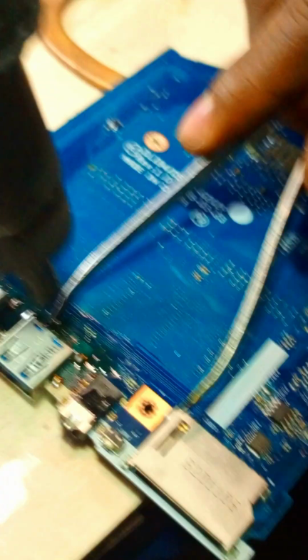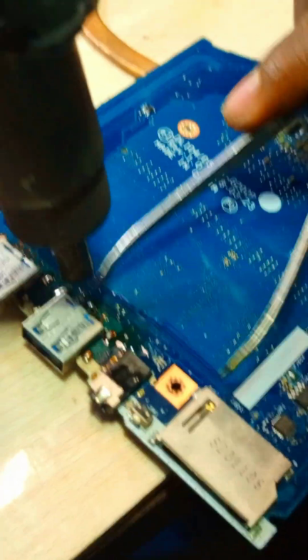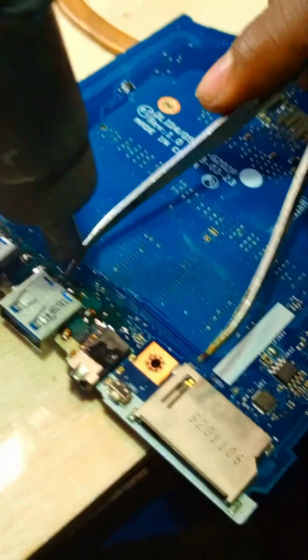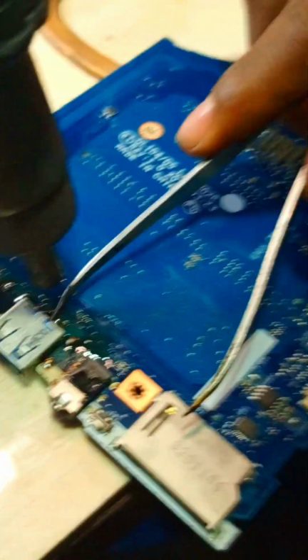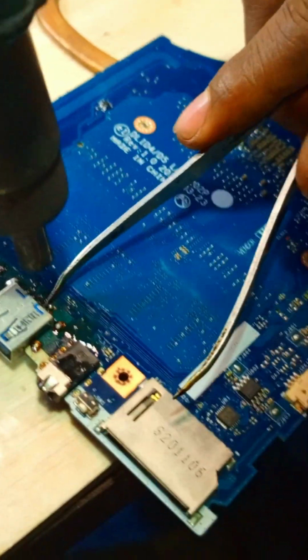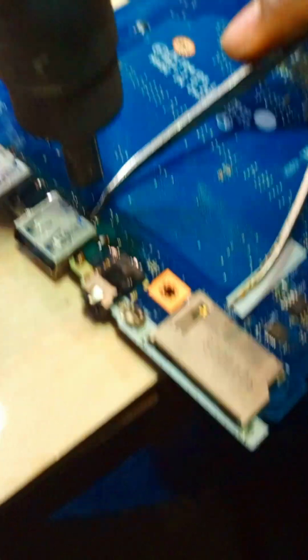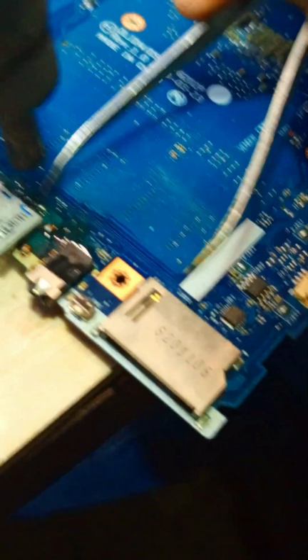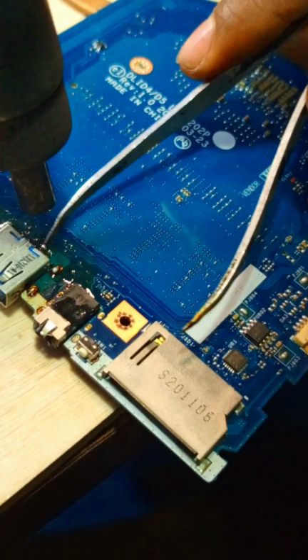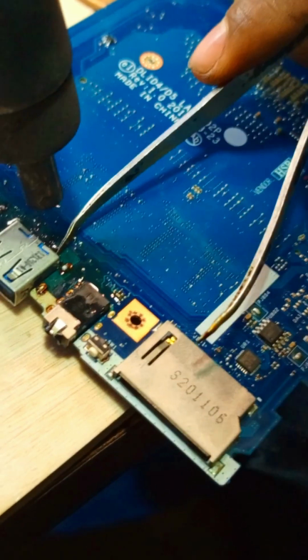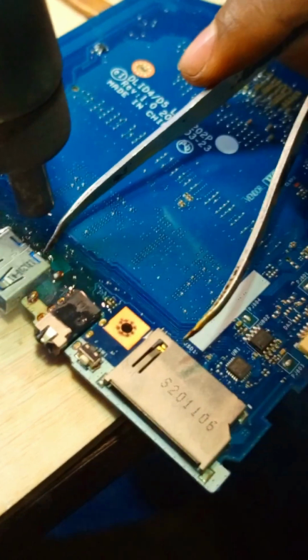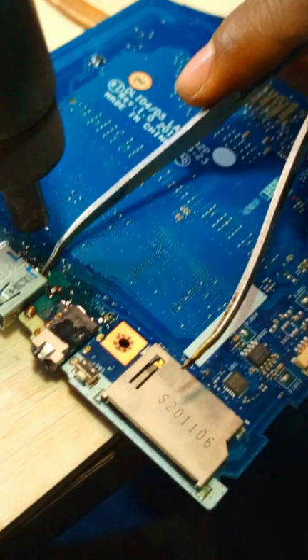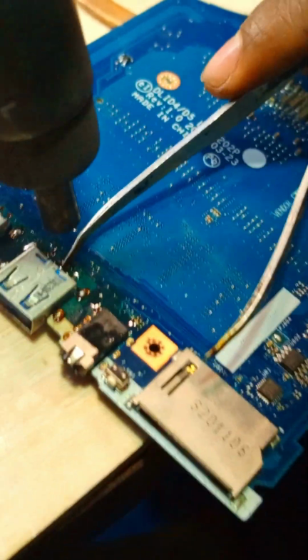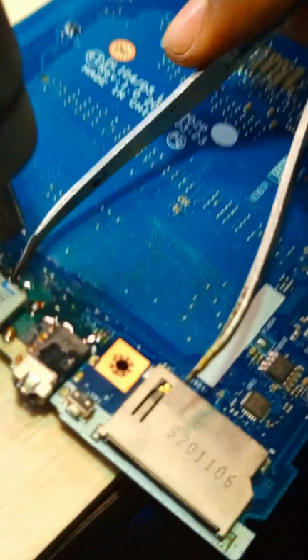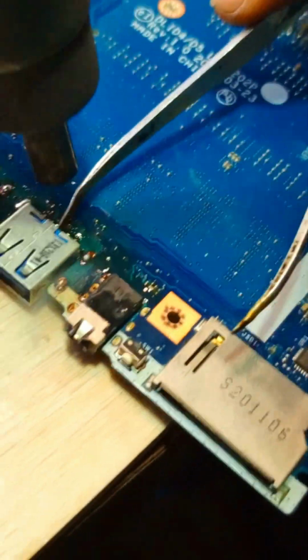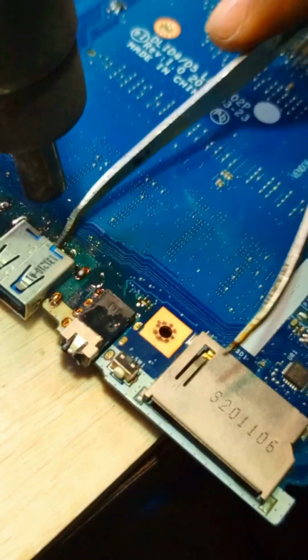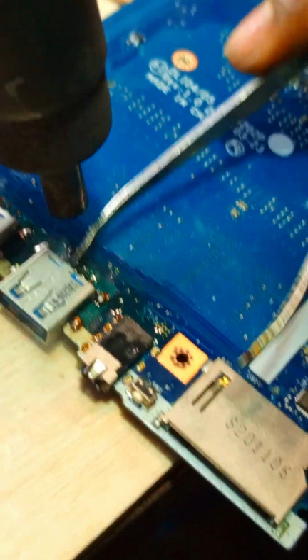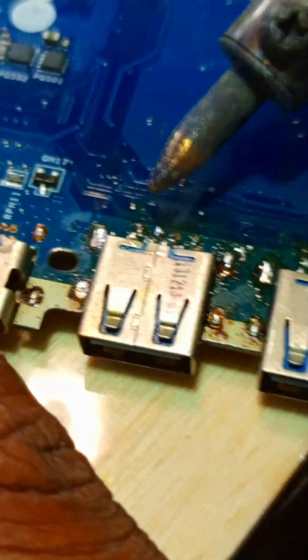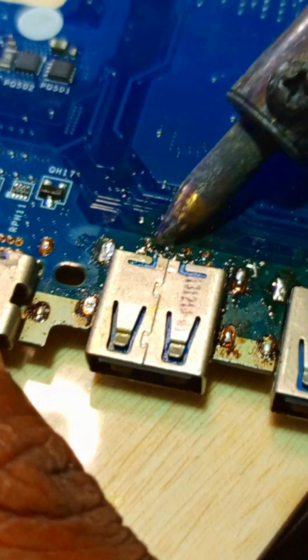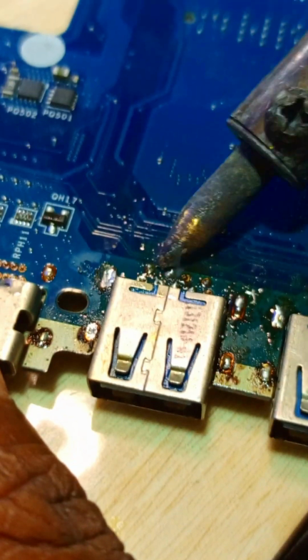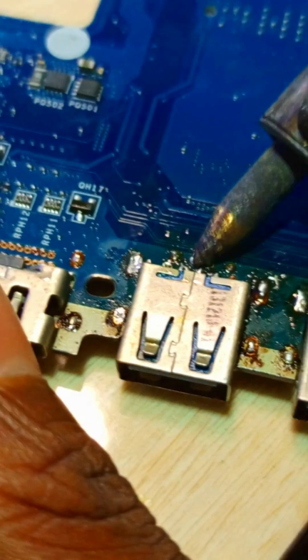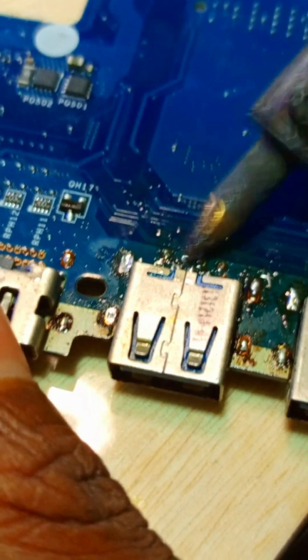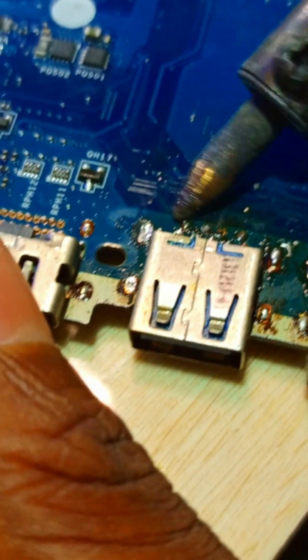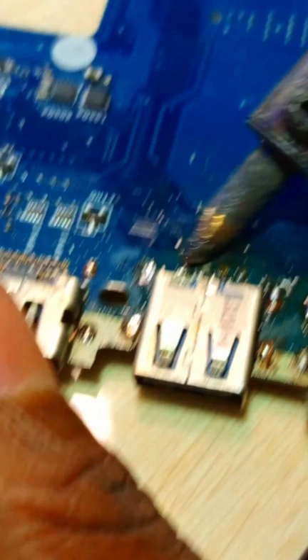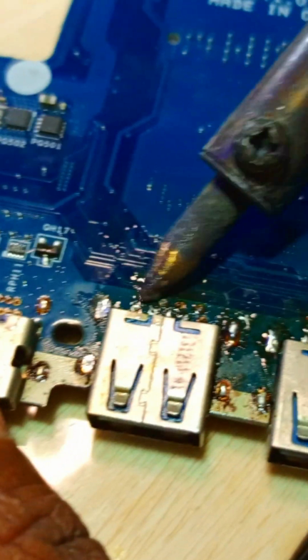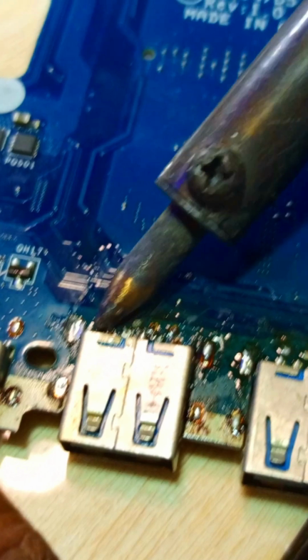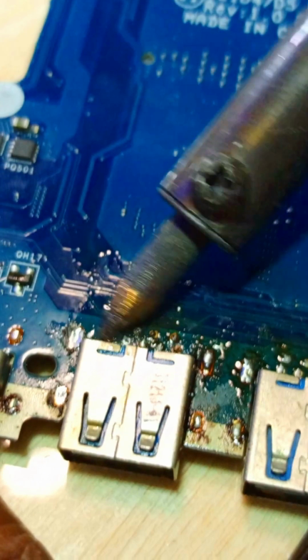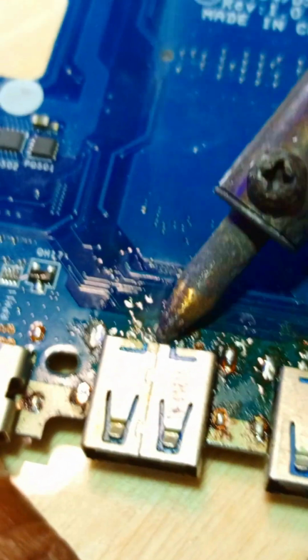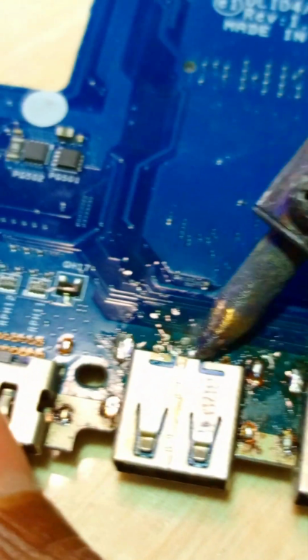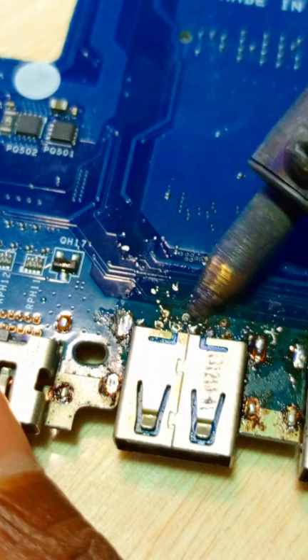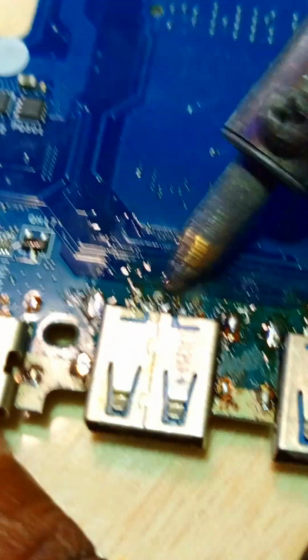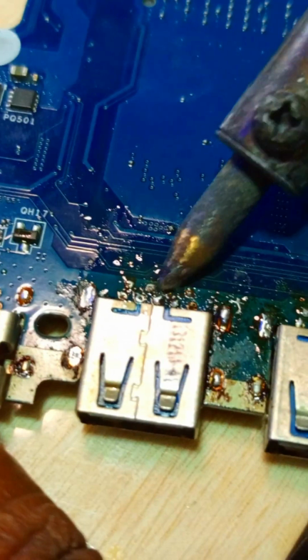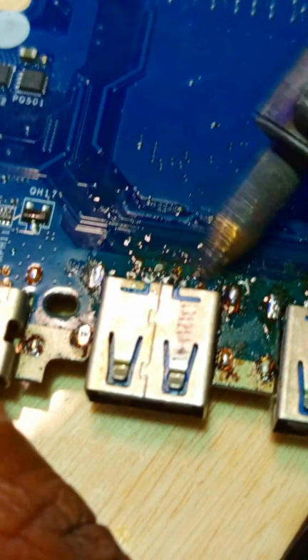In this video, you can see how I am replacing a USB 3 port. It can transmit data in both directions simultaneously.